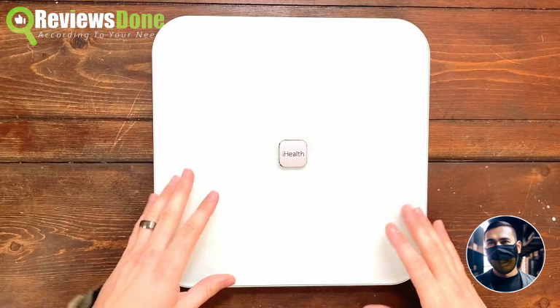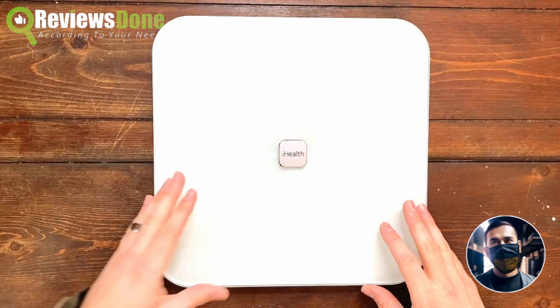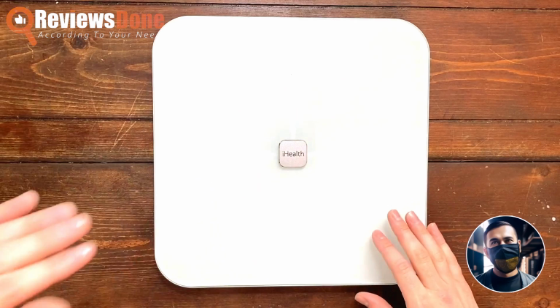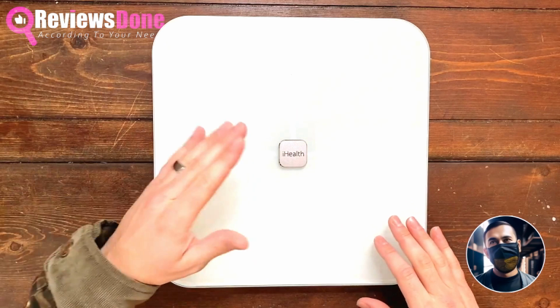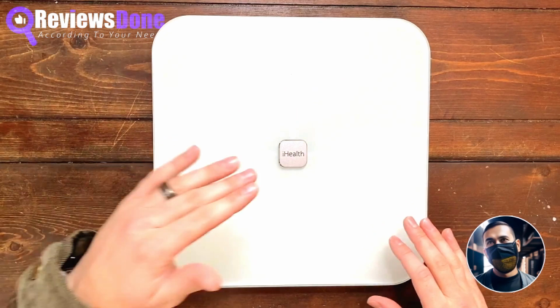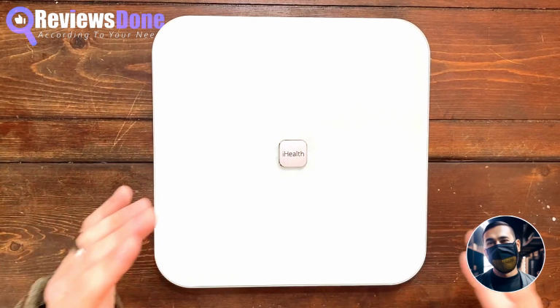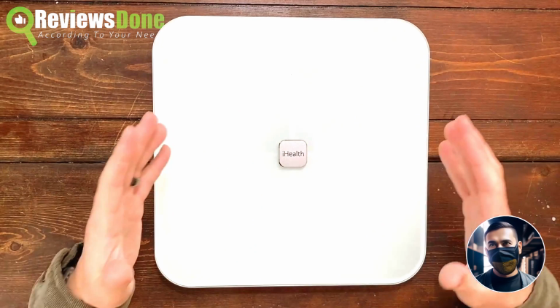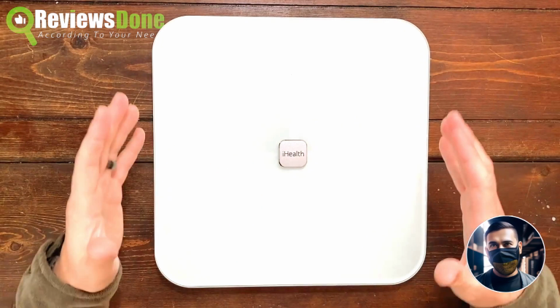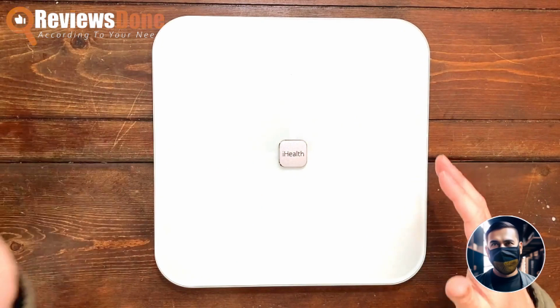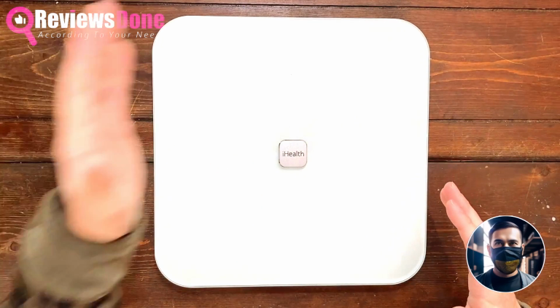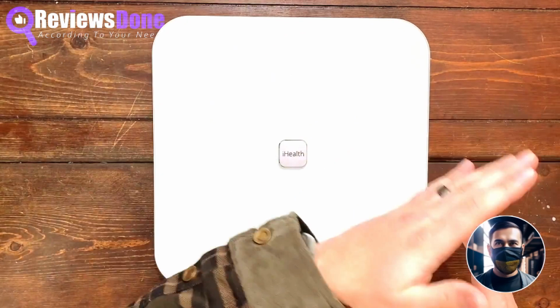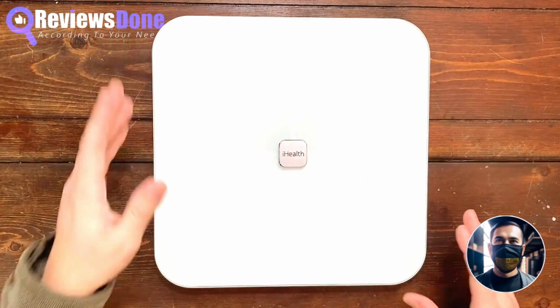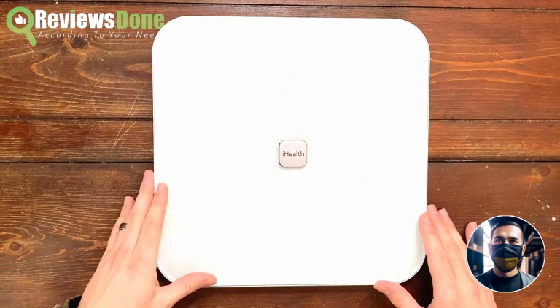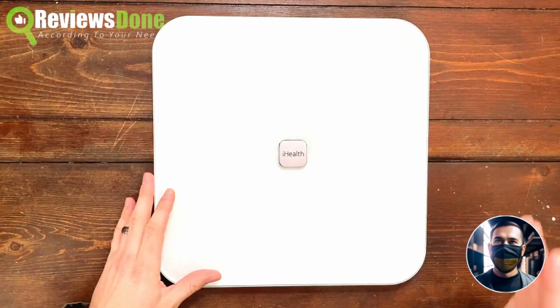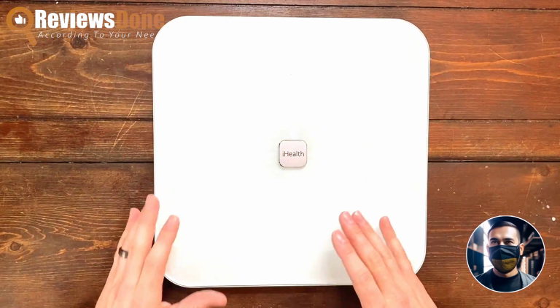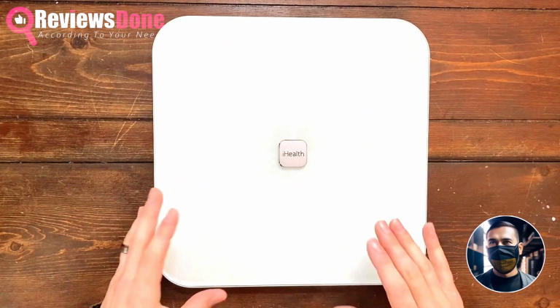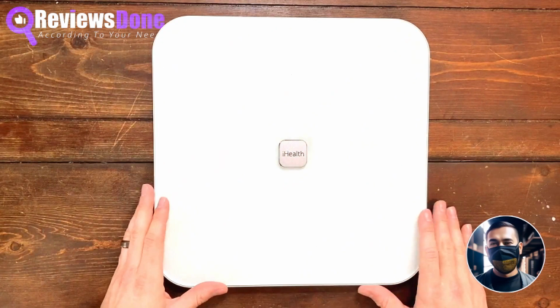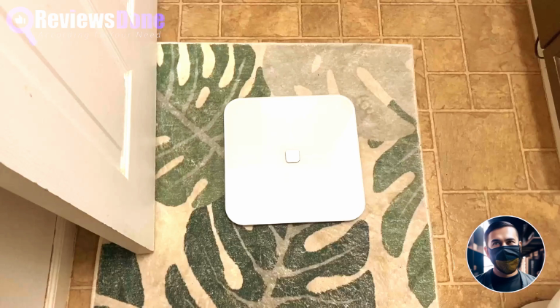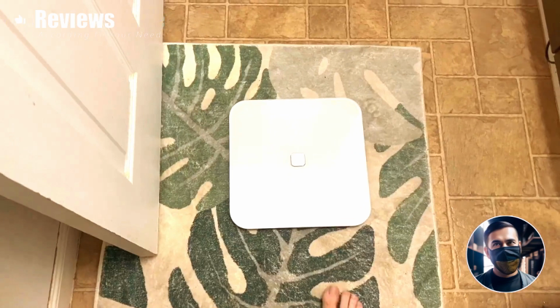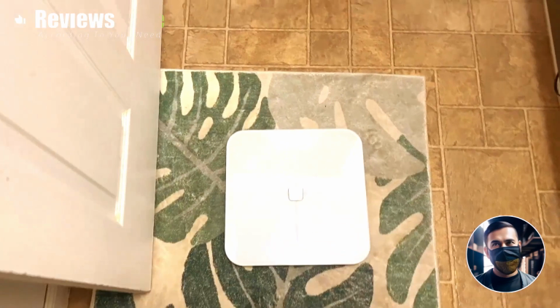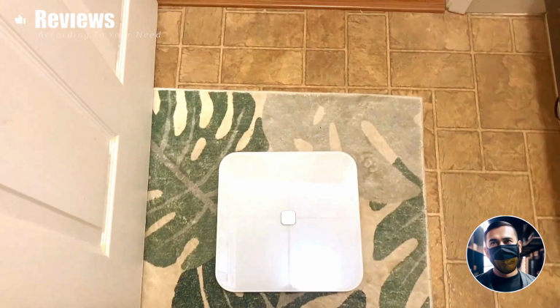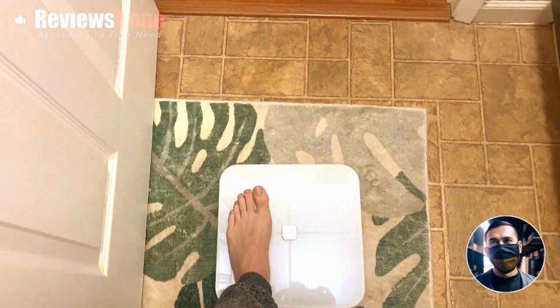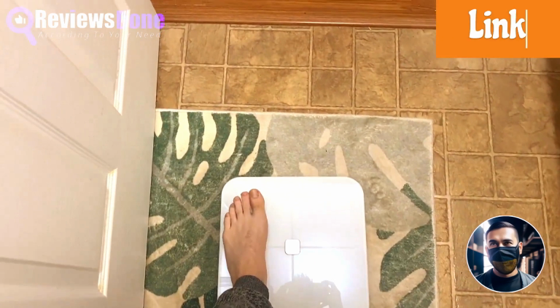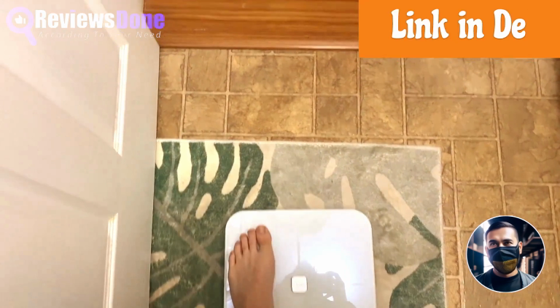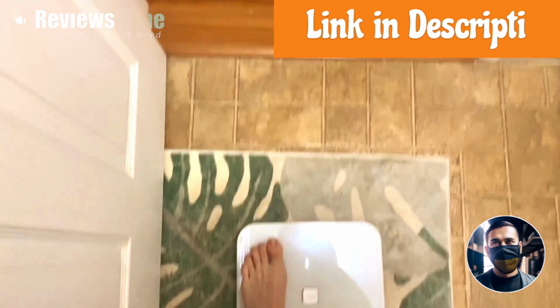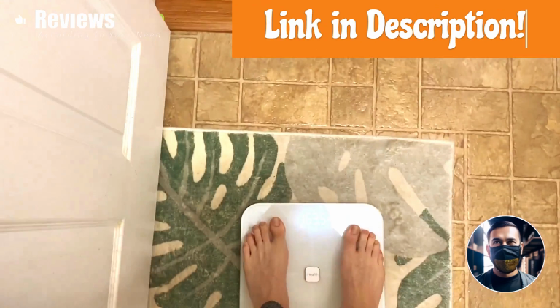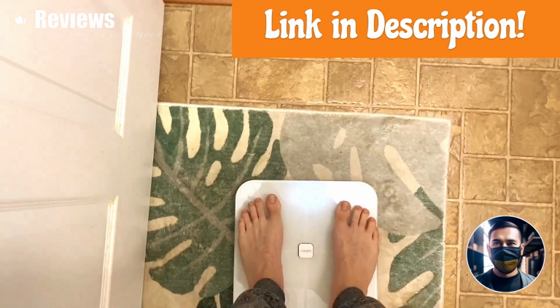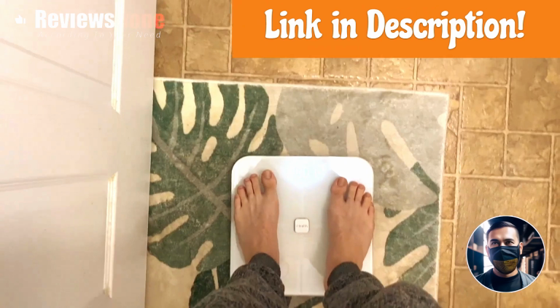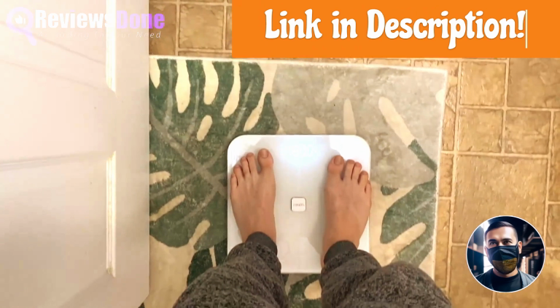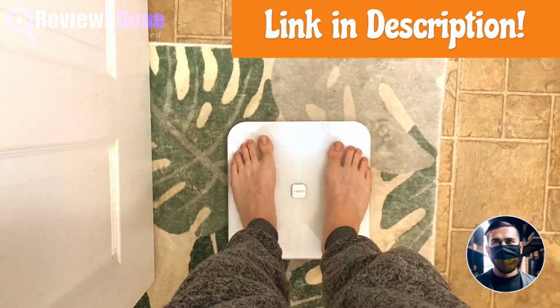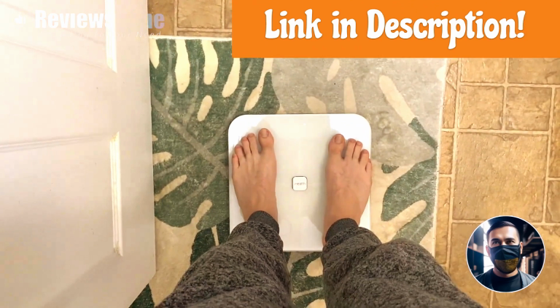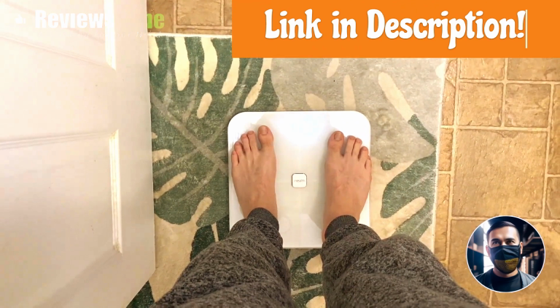Every time you weigh yourself on the scale, it will provide you with information about your body mass index, fat percentage, and overall weight, which you can track over a long period of time through the app.